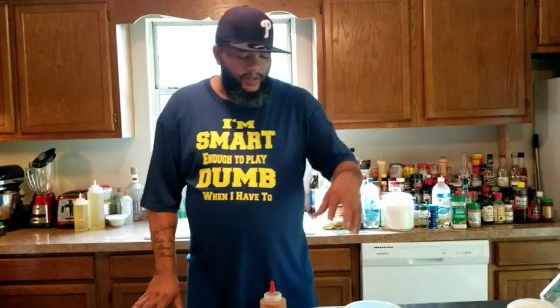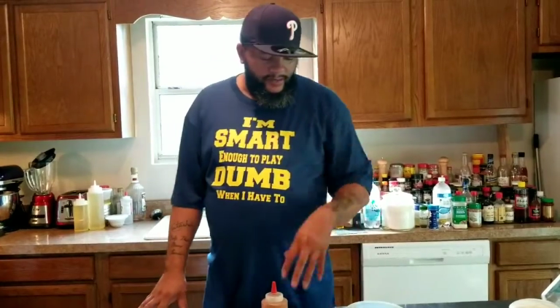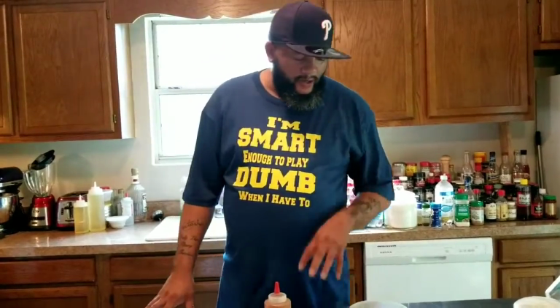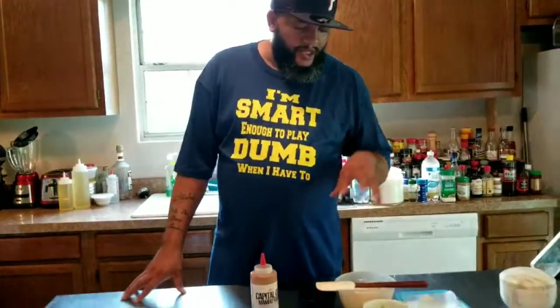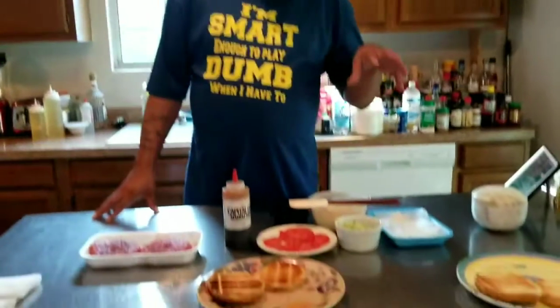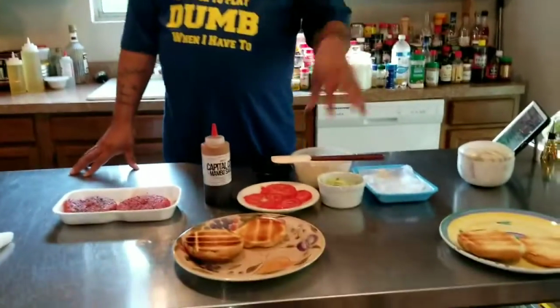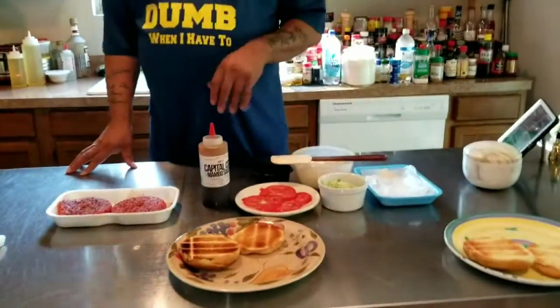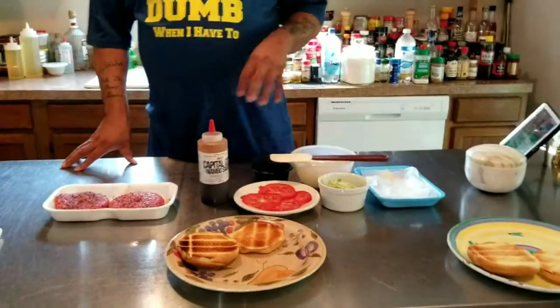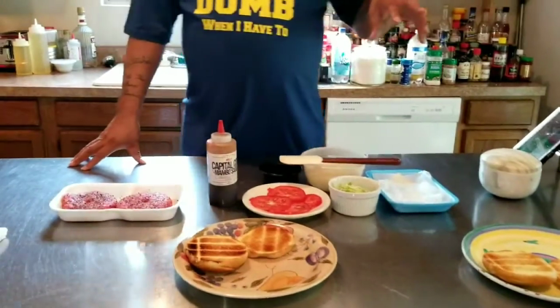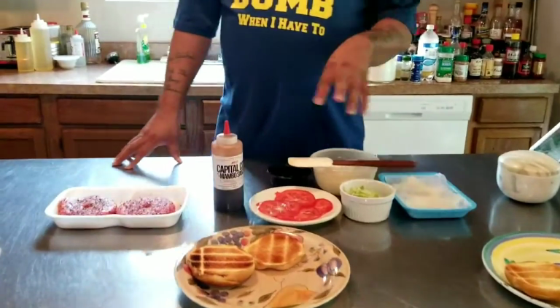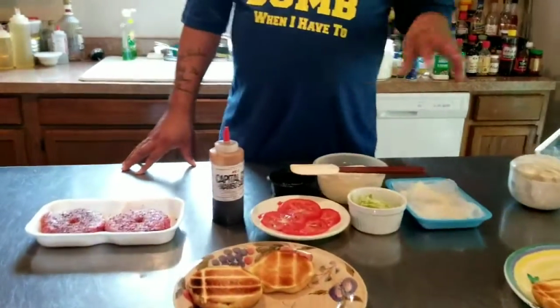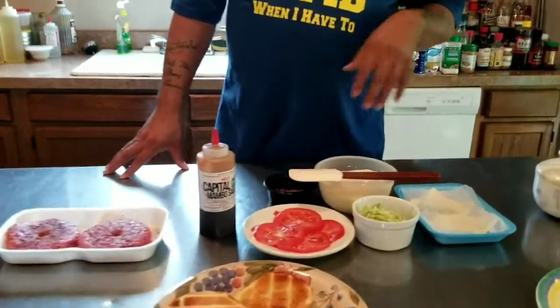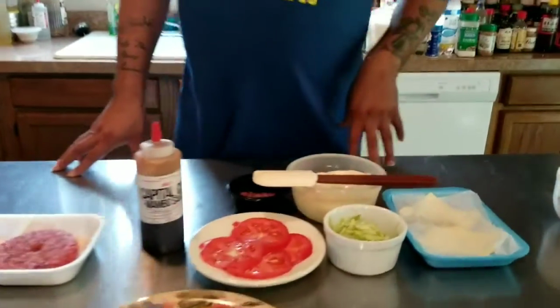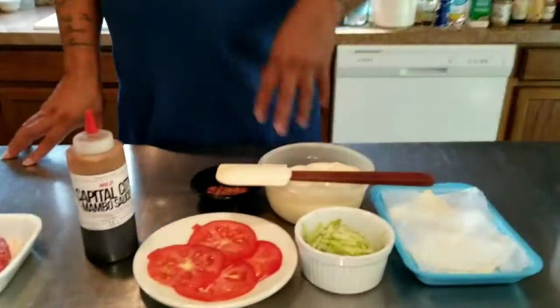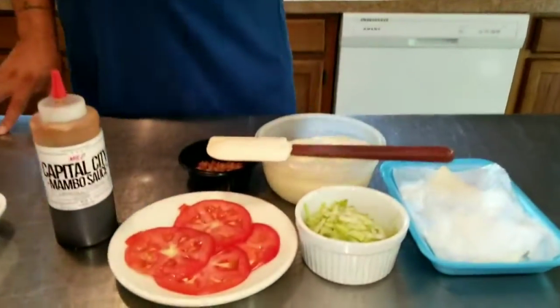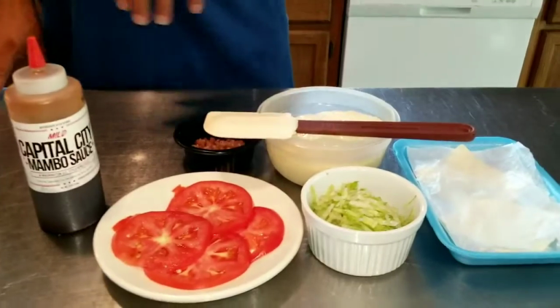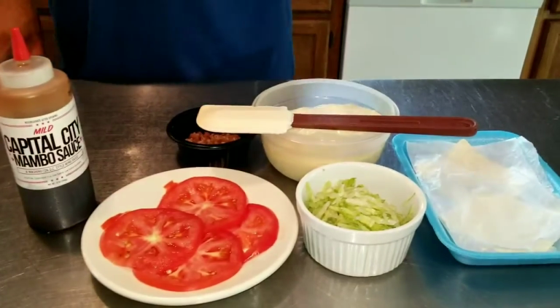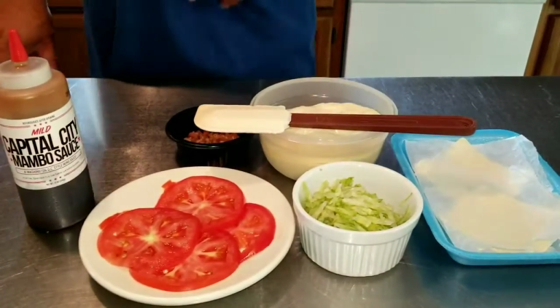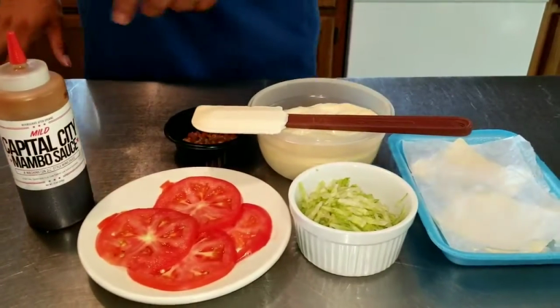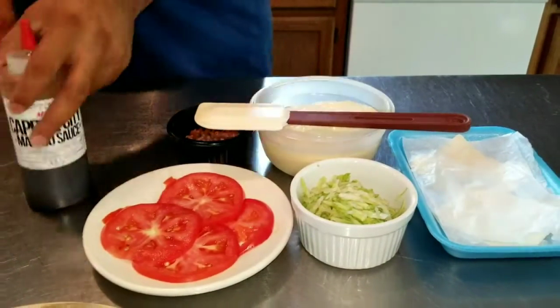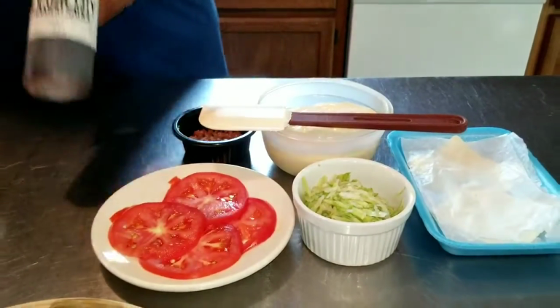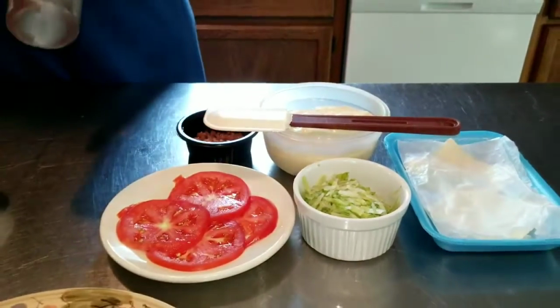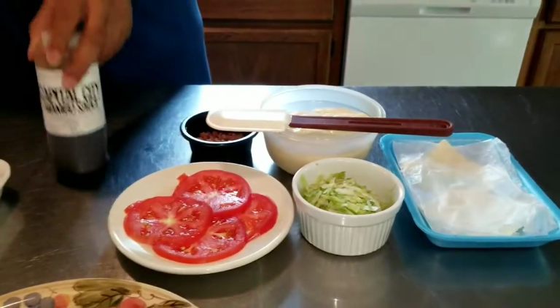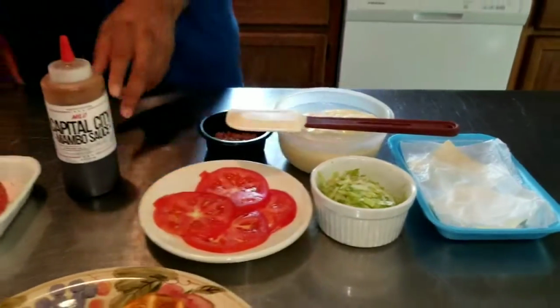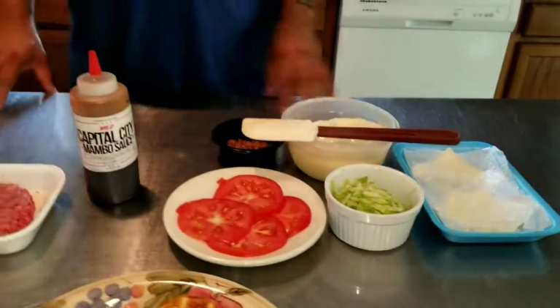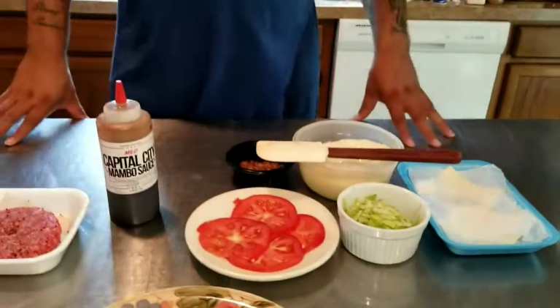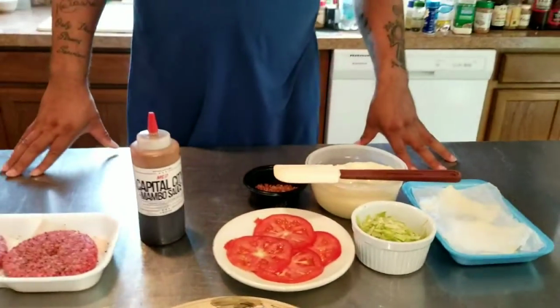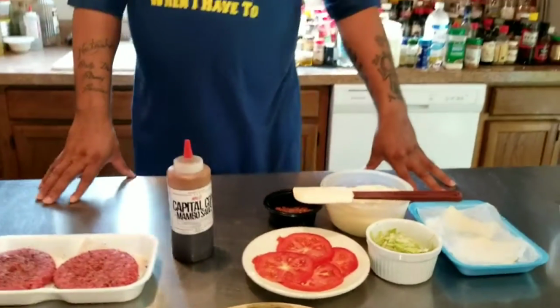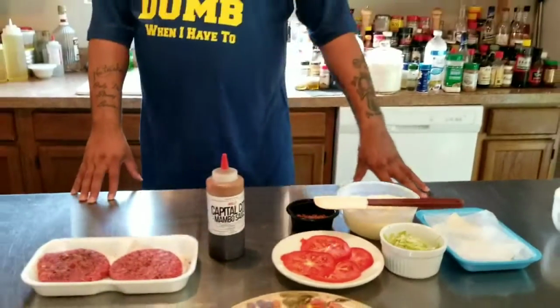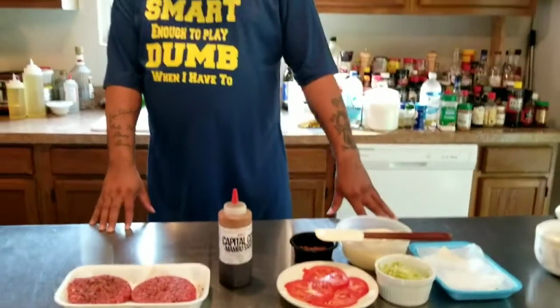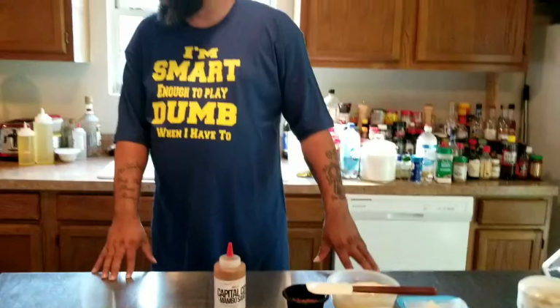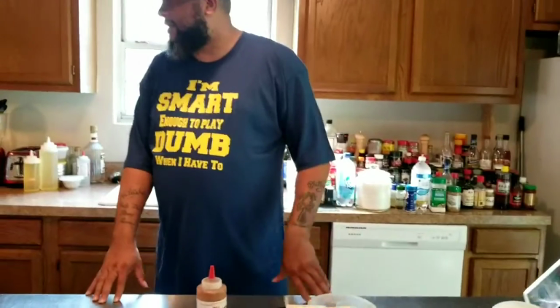We got some tomato, bacon, lettuce, white American cheese, bacon, mayo. And we're going to have mambo burgers up in this piece. That's how we're going rocking.